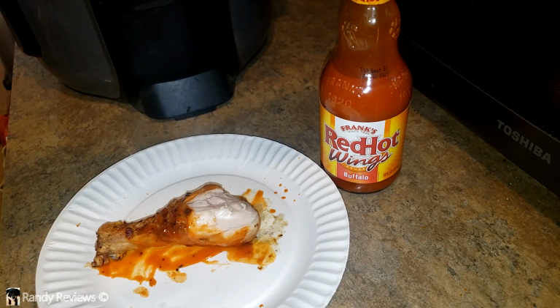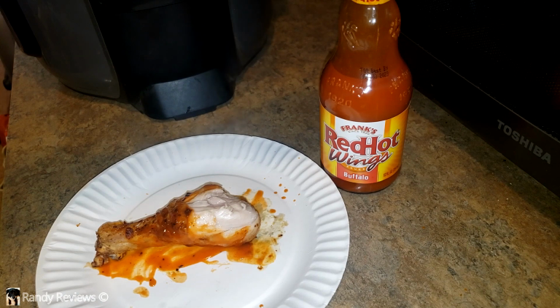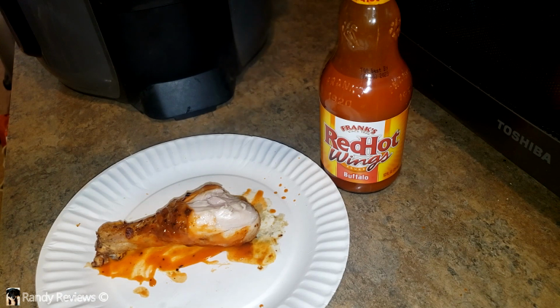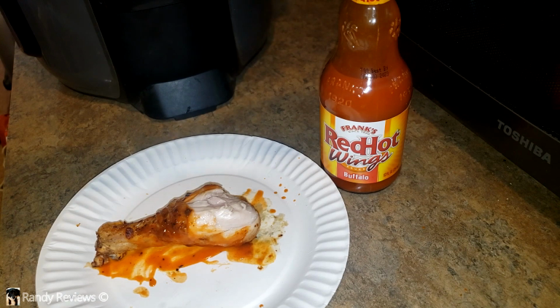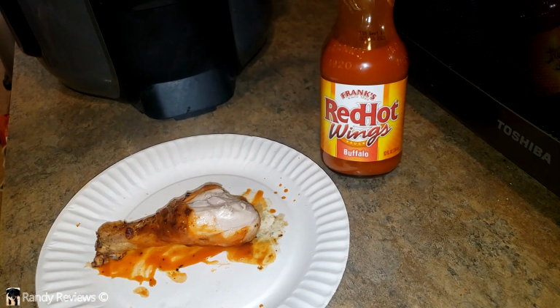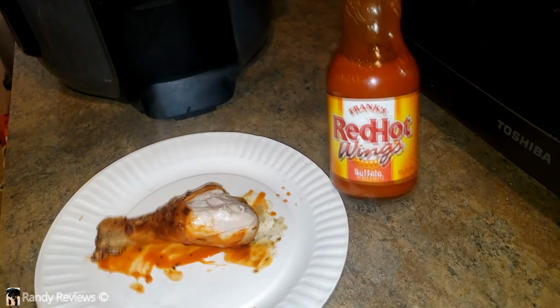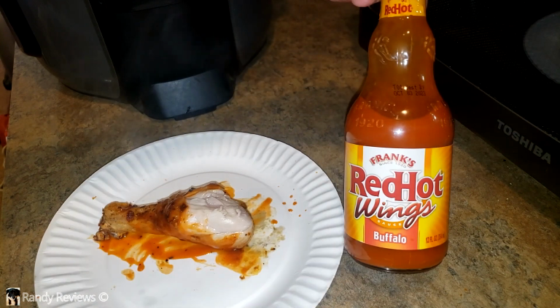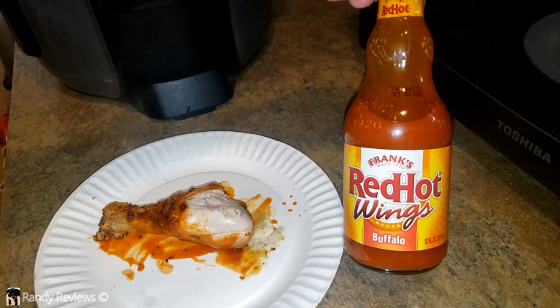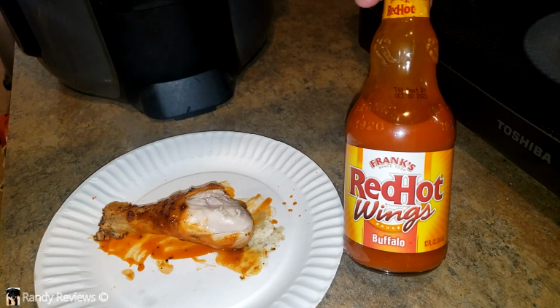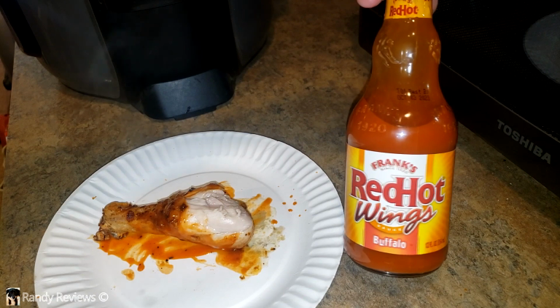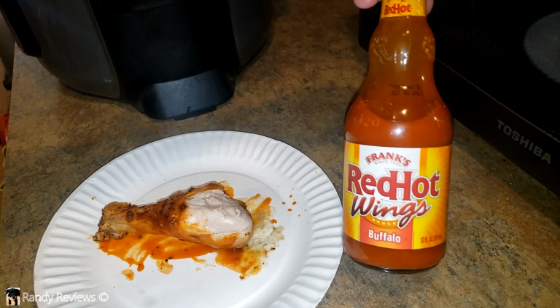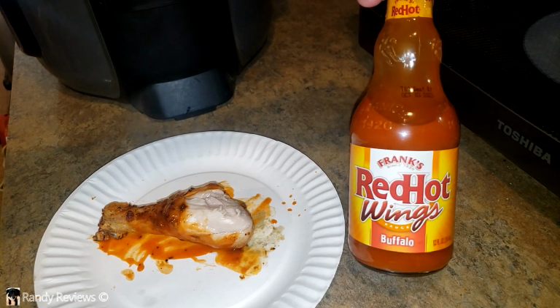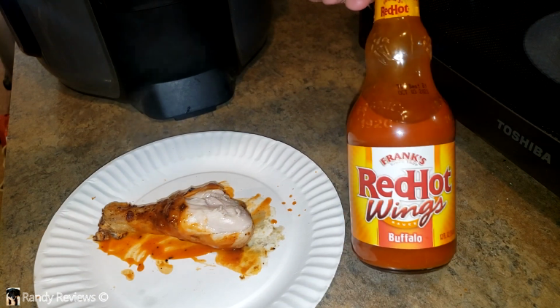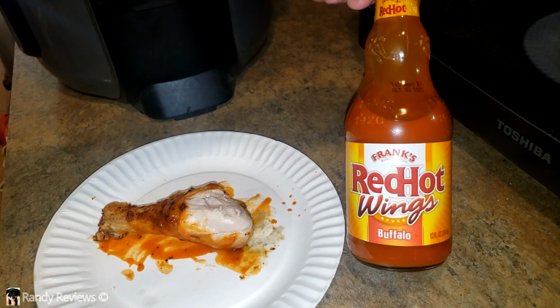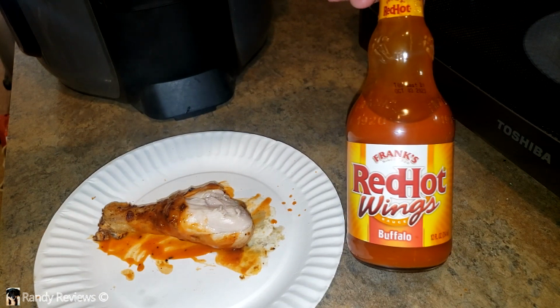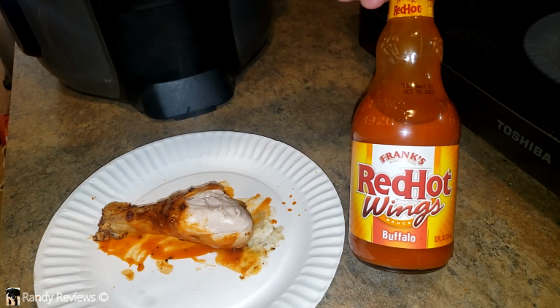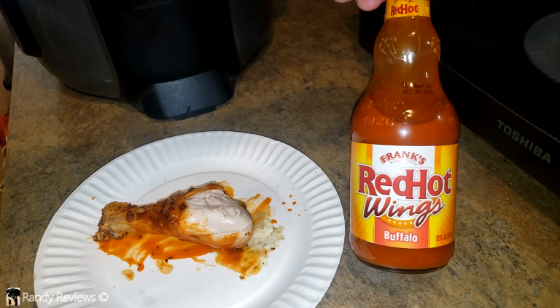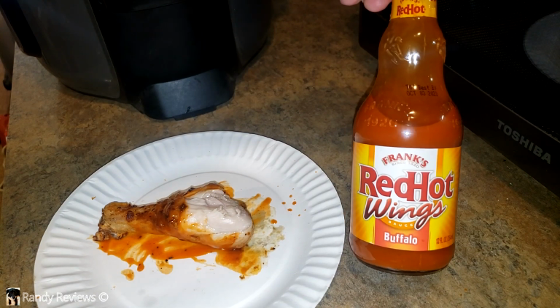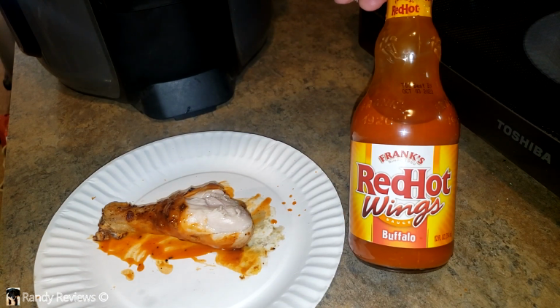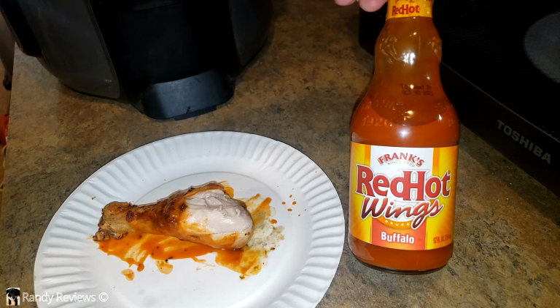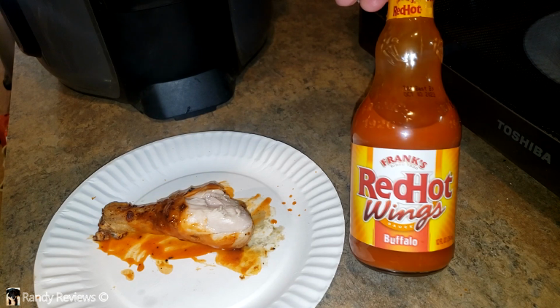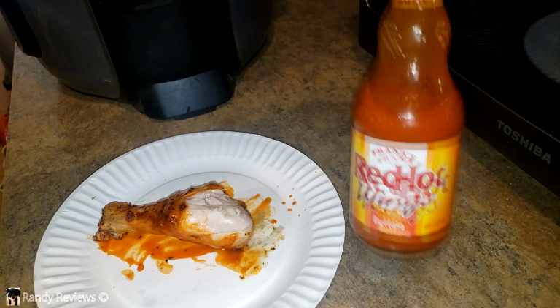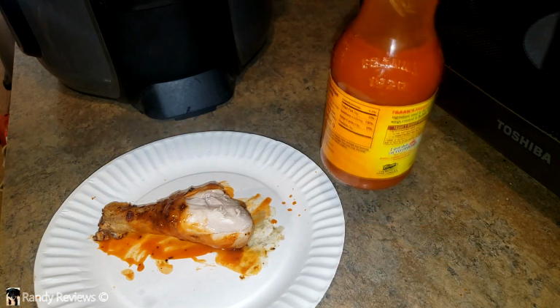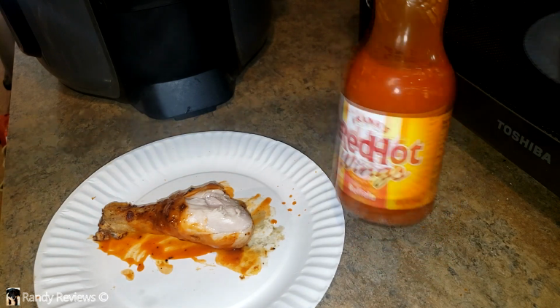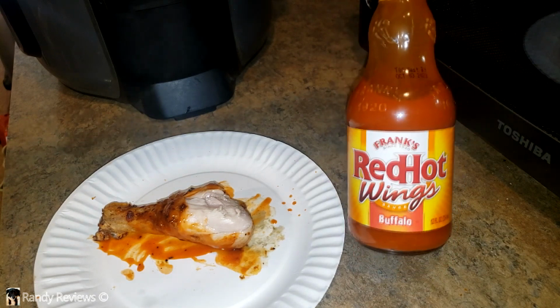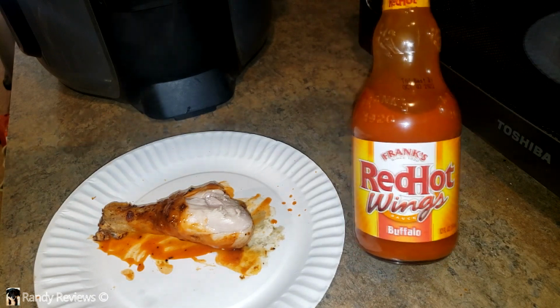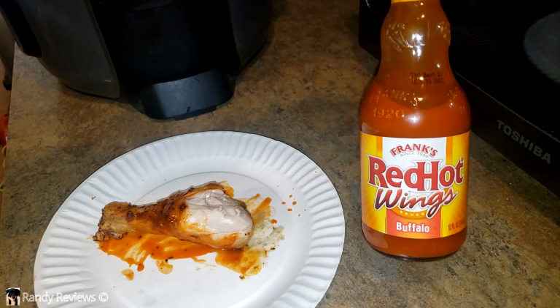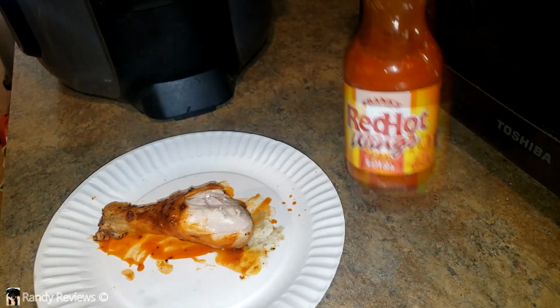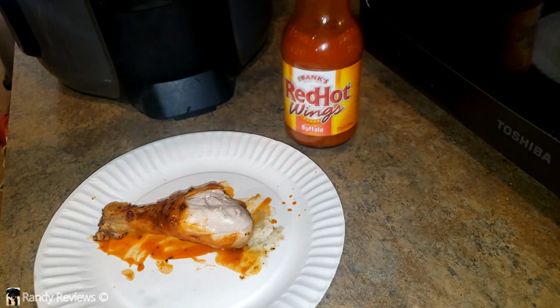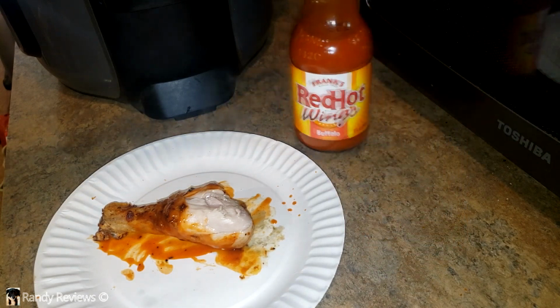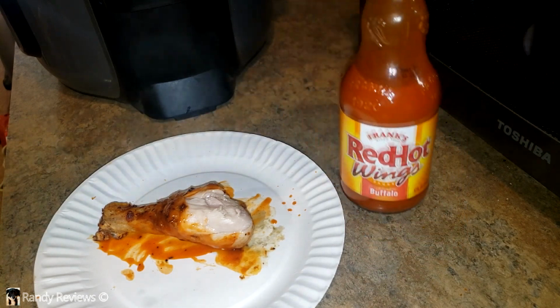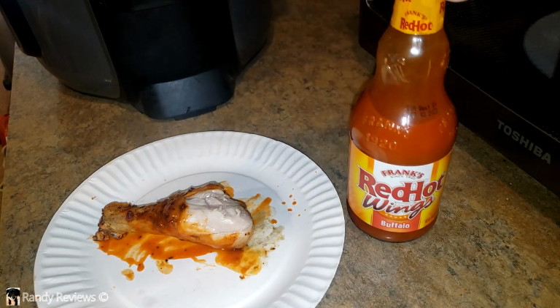If you're a fan of wing sauces and you like checking out hot sauces, I would definitely give Frank's Red Hot Wing Sauce a shot. Check it out and see what you think.